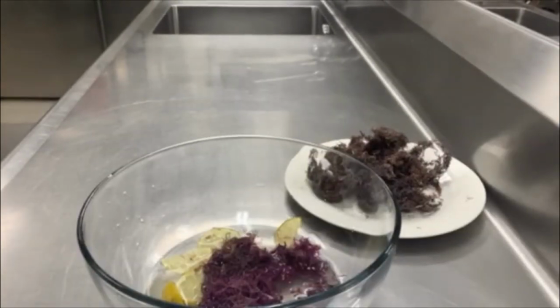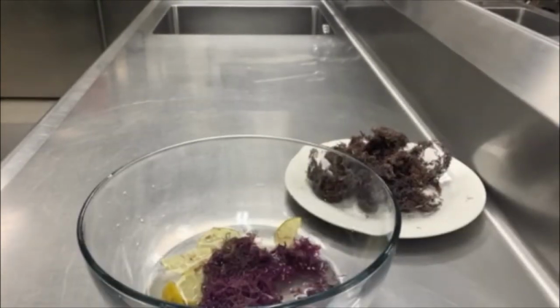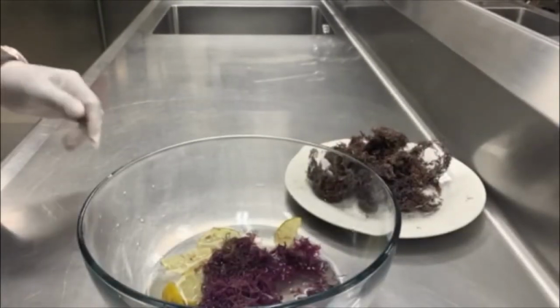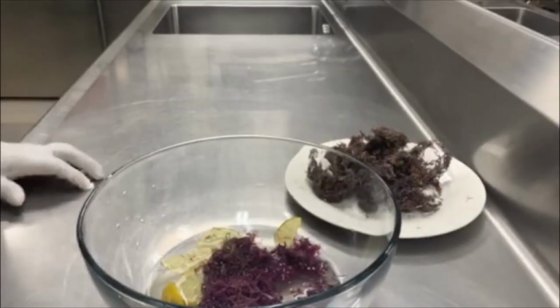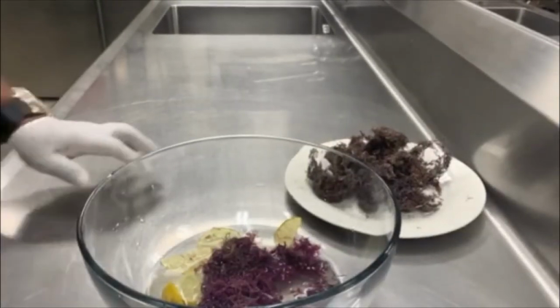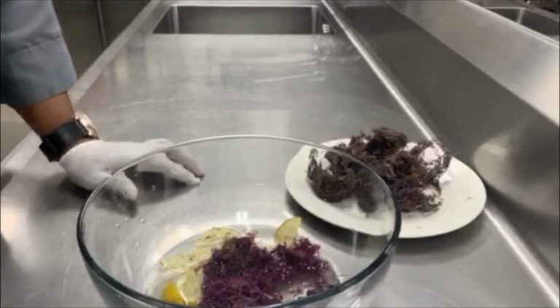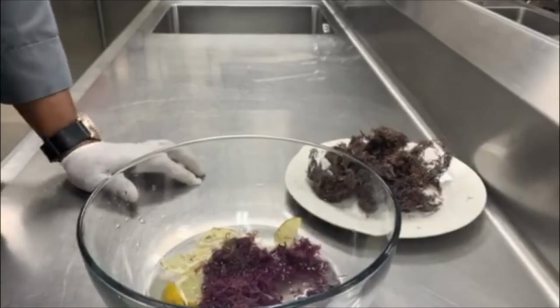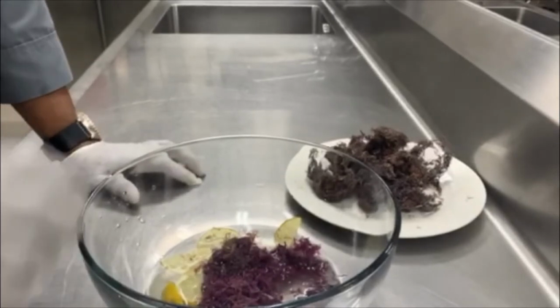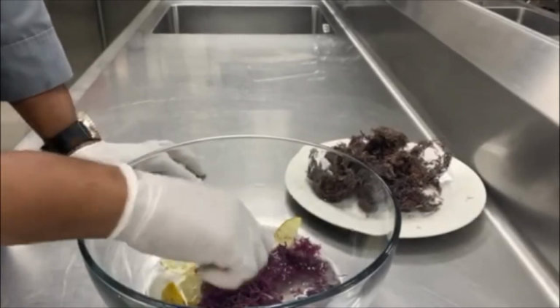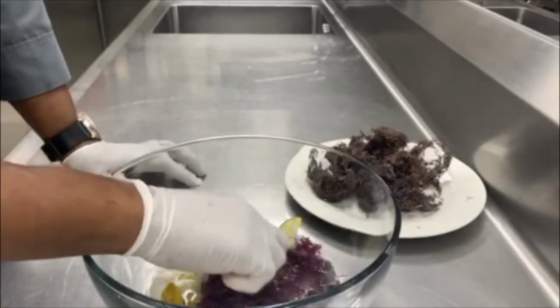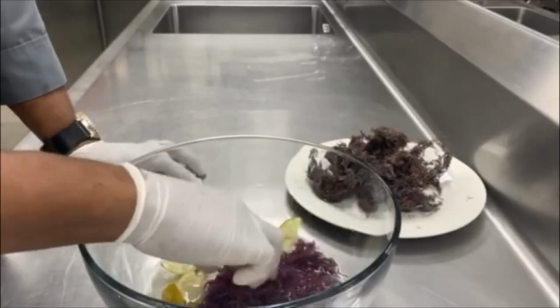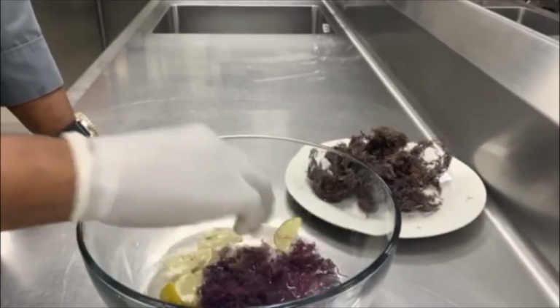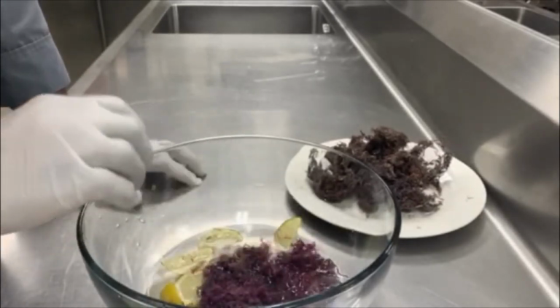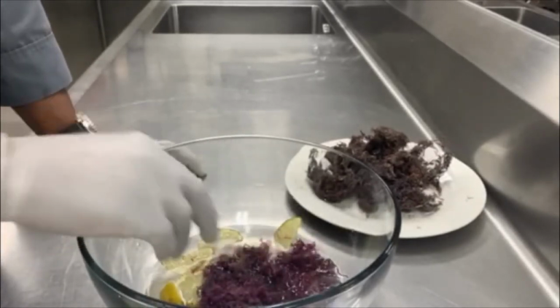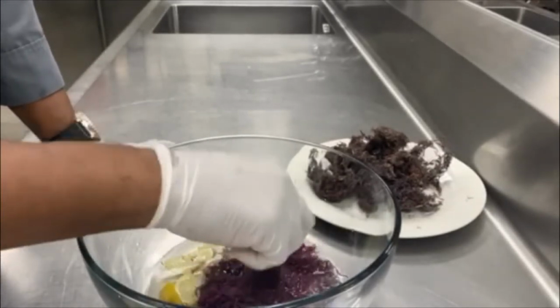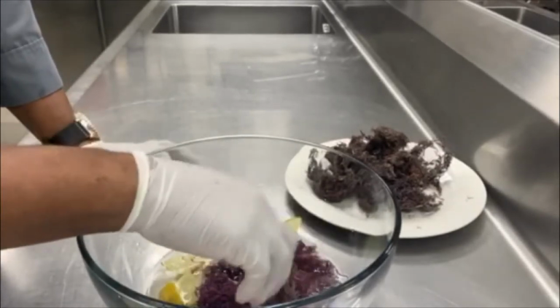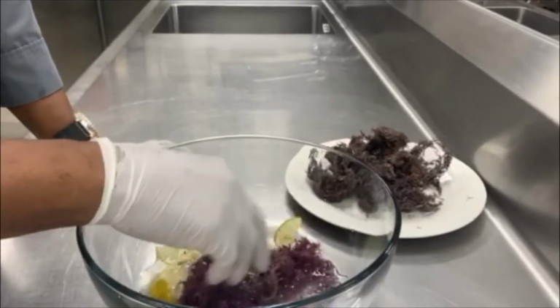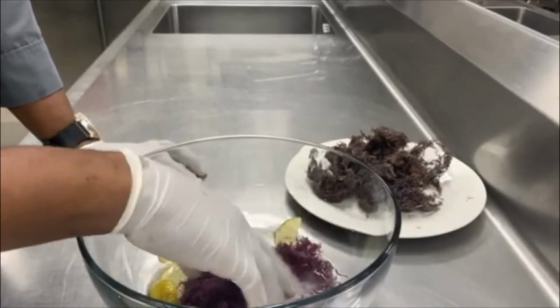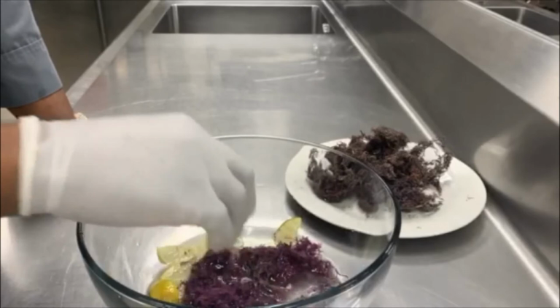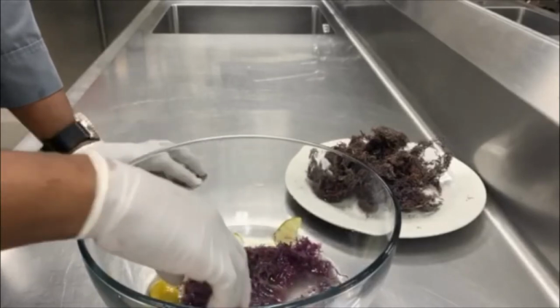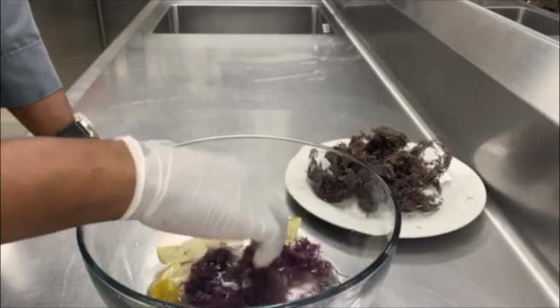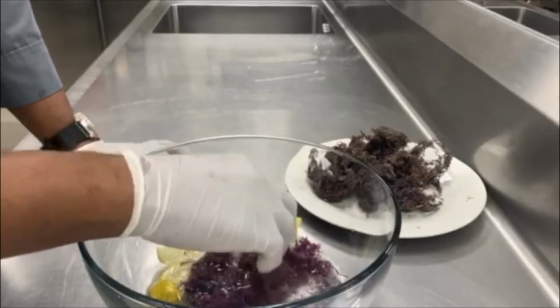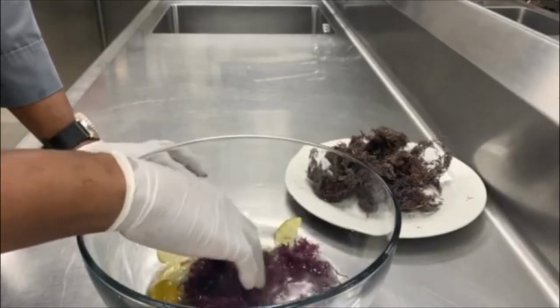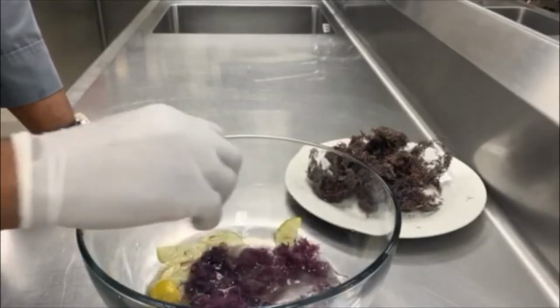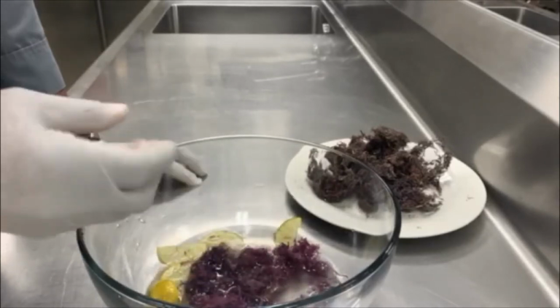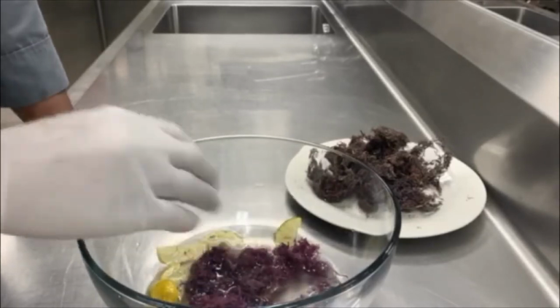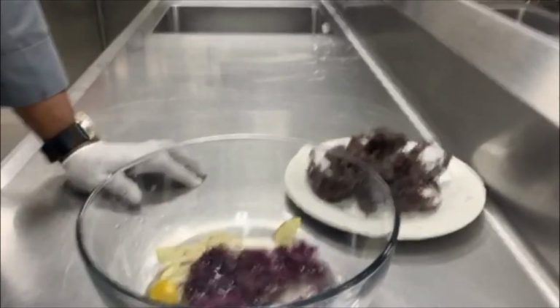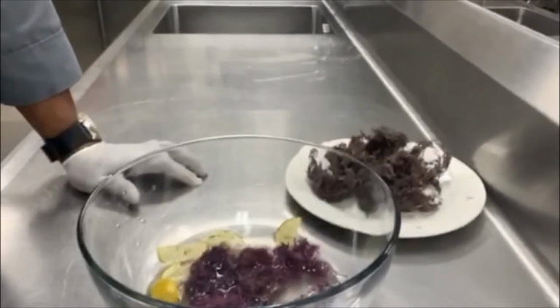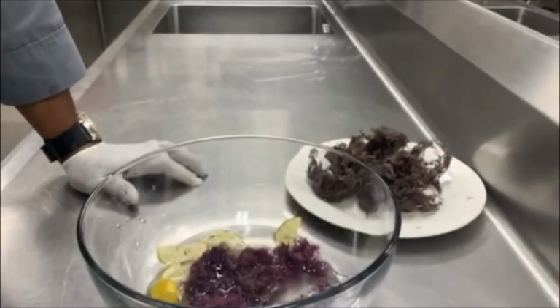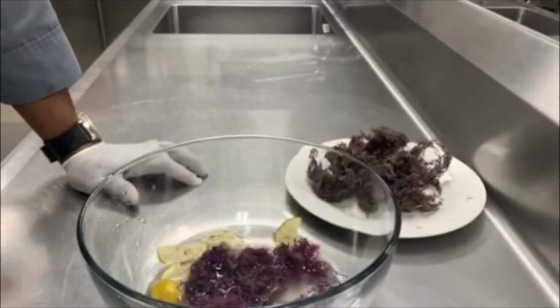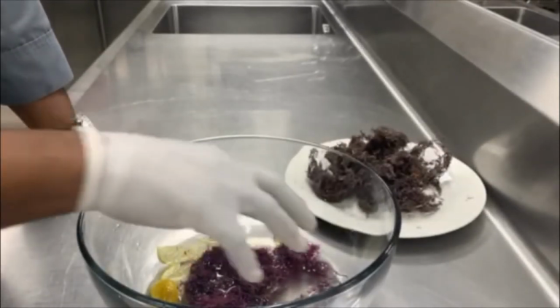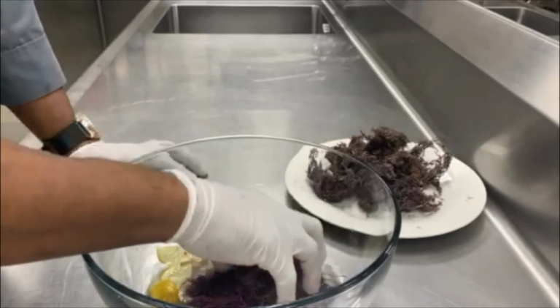So here we are after four hours. It's had a chance to soak — it's doubled in size at least — and it's at a softer consistency.